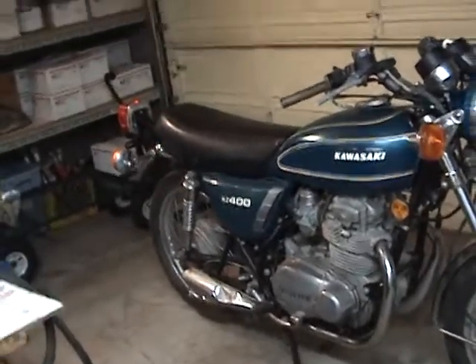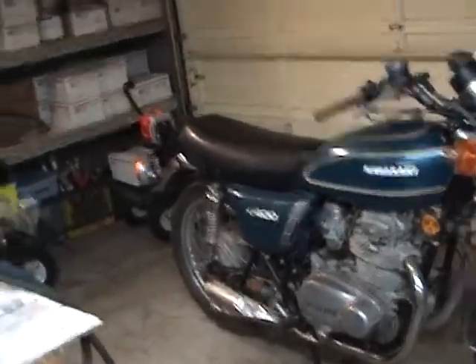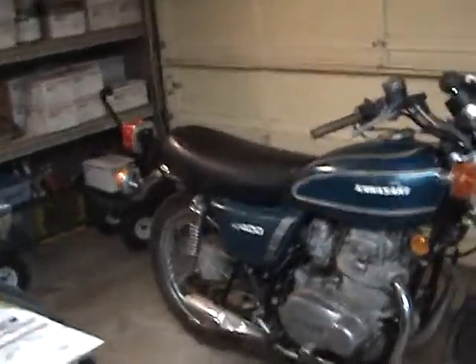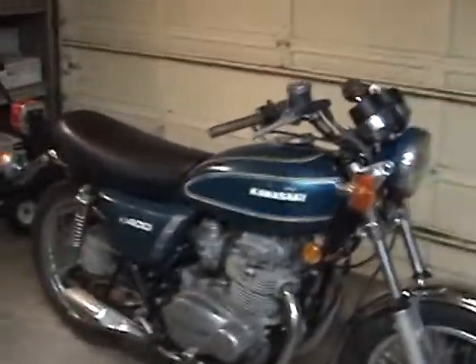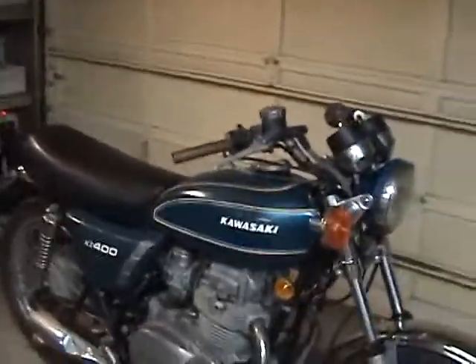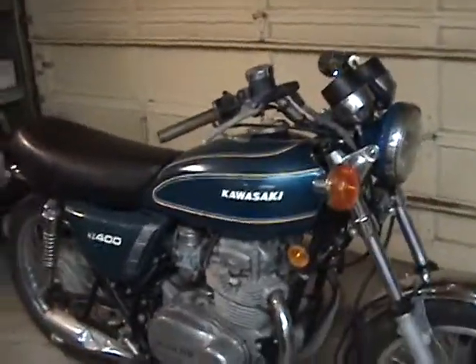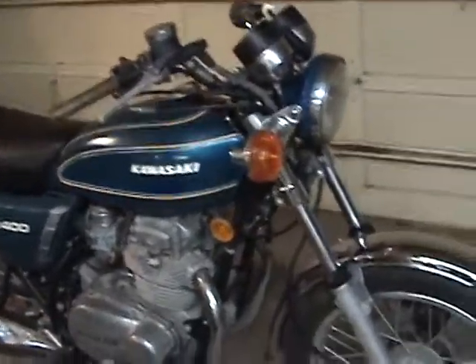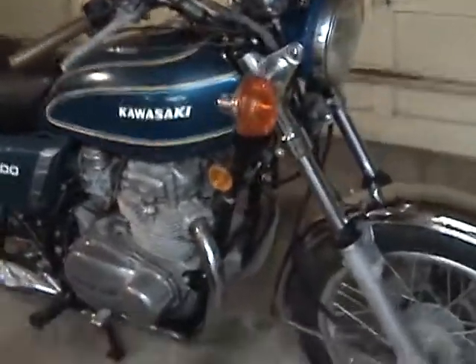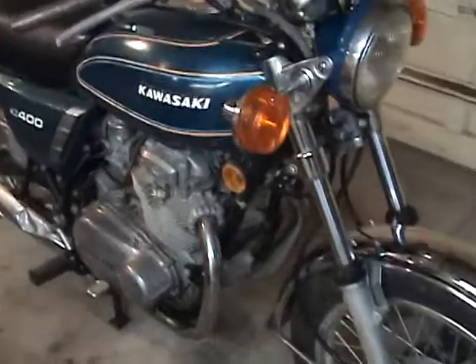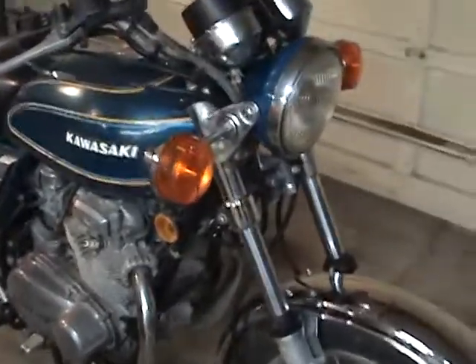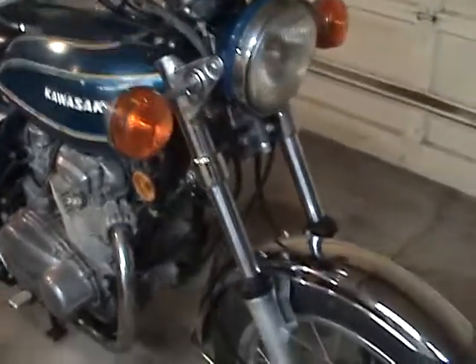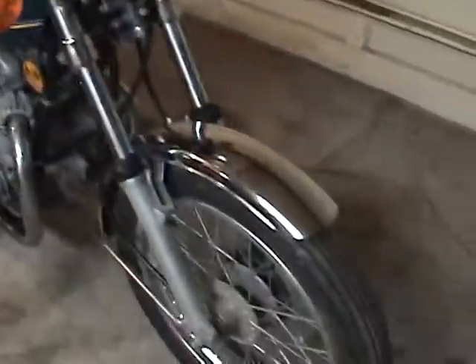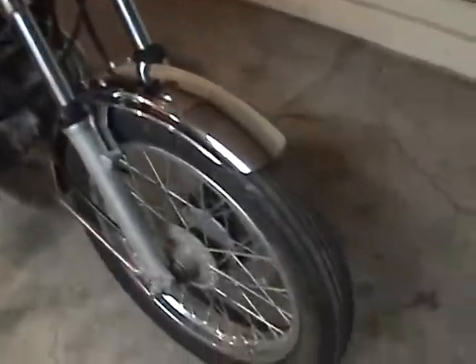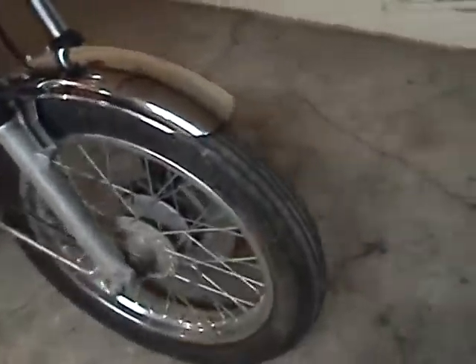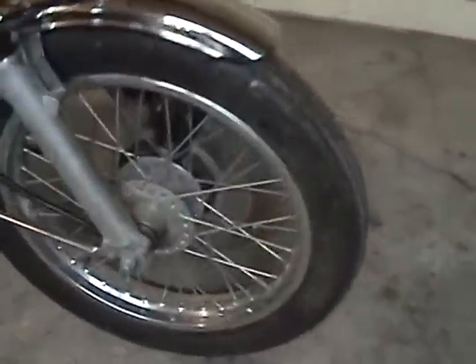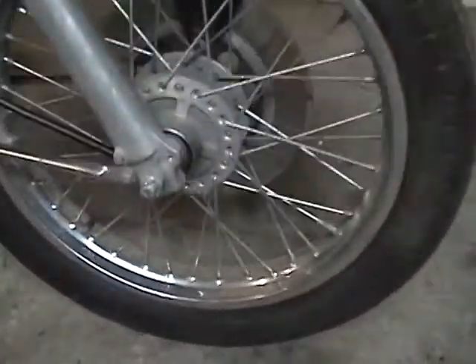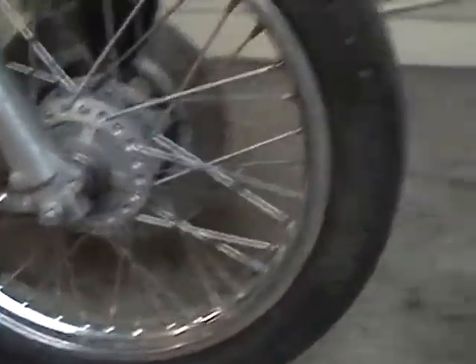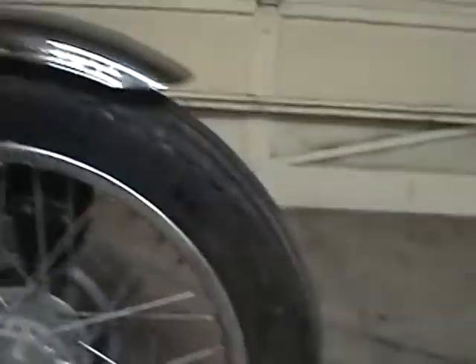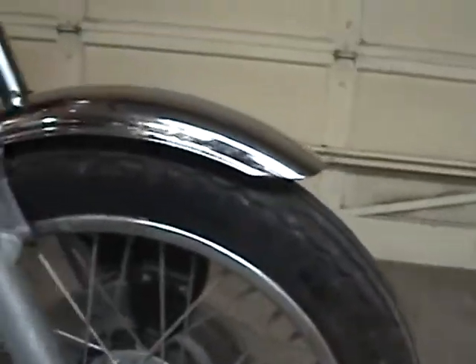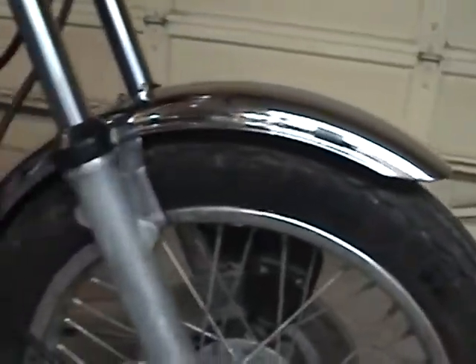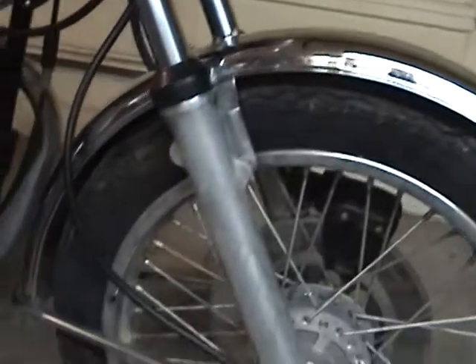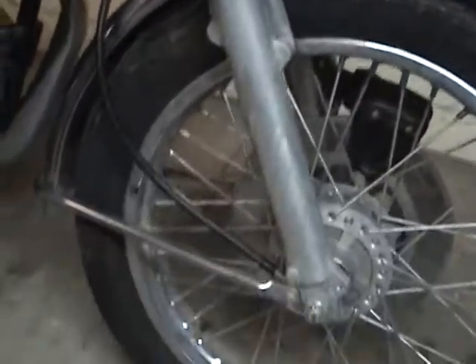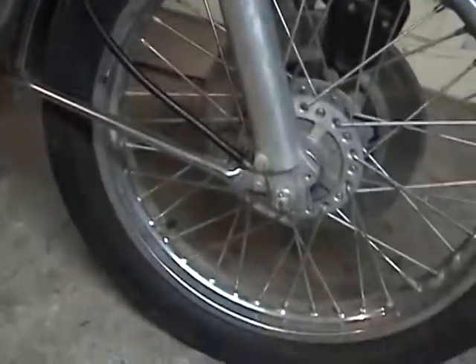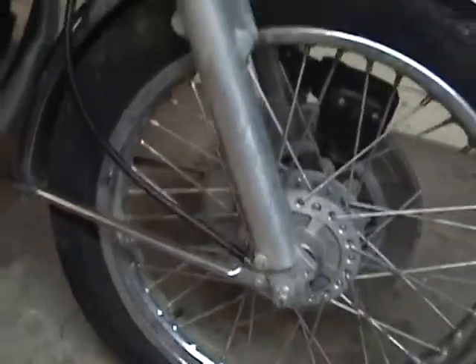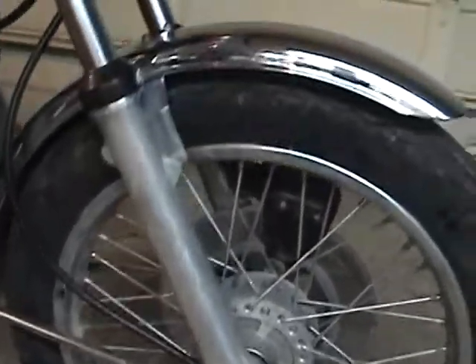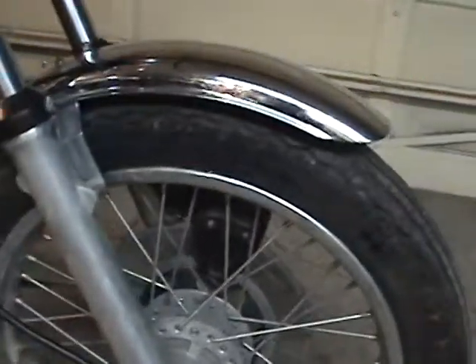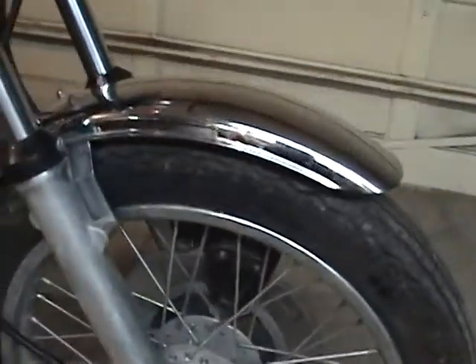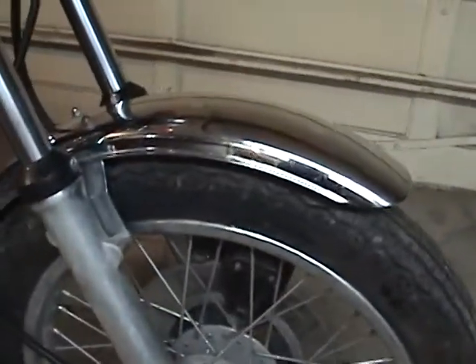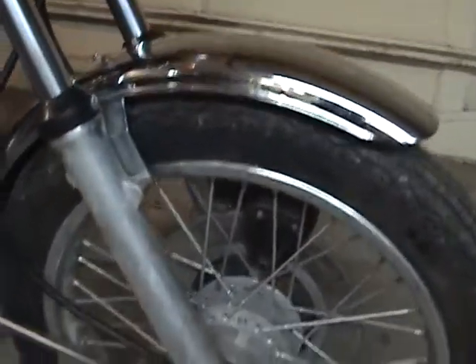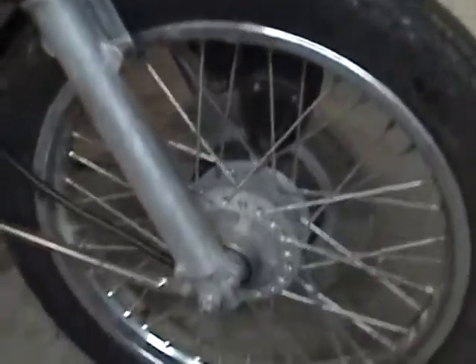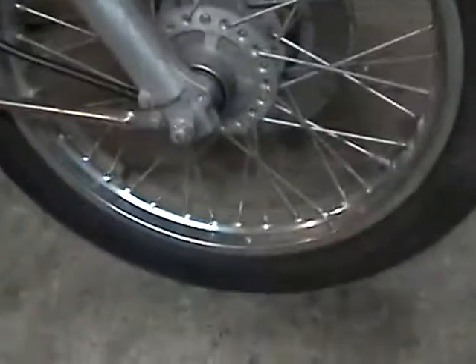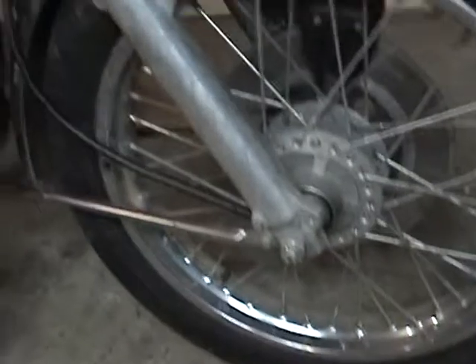It's missing just a couple things — it's missing the mirrors and the shifter. I'll pull those tires off. I'm sure those are original tires. They're pretty weather-checked. Unsafe.